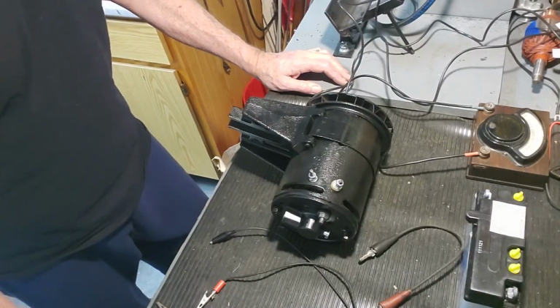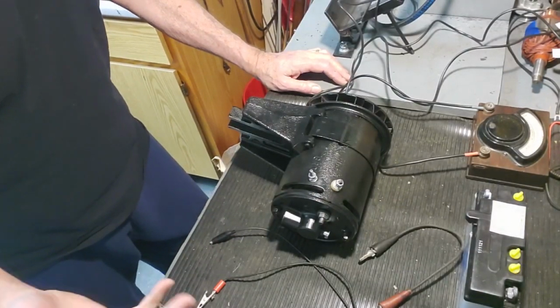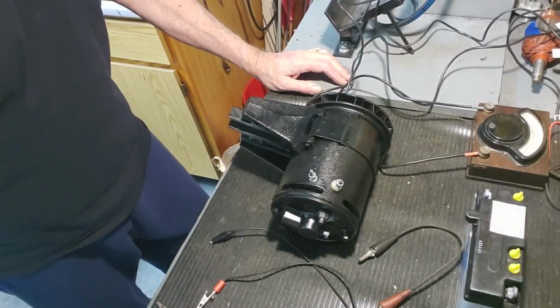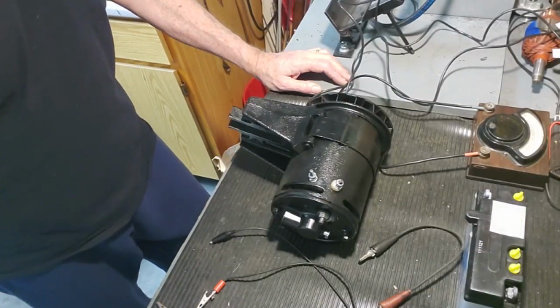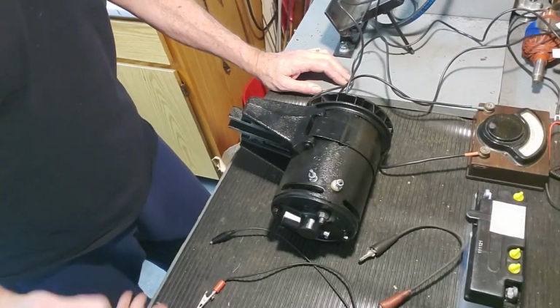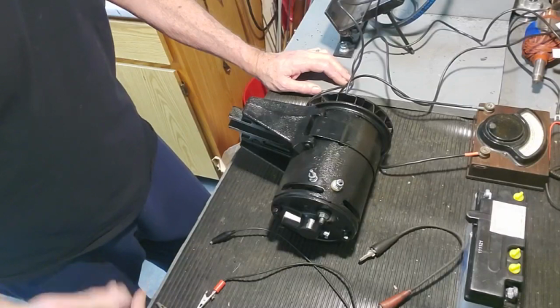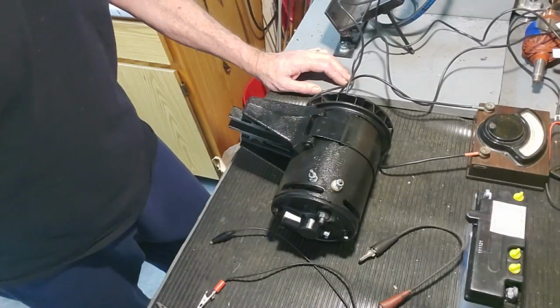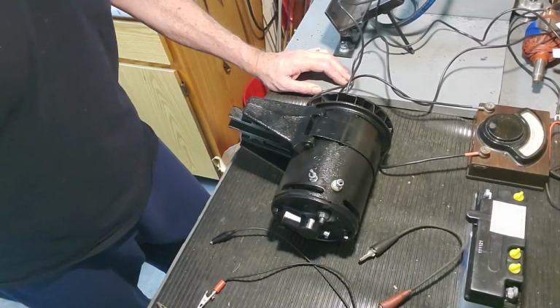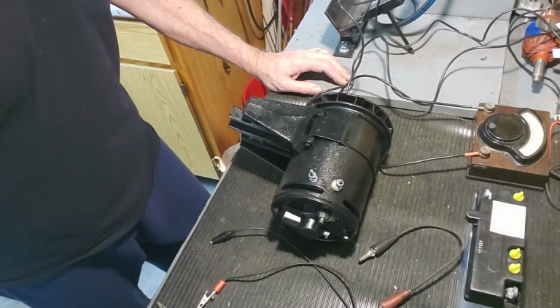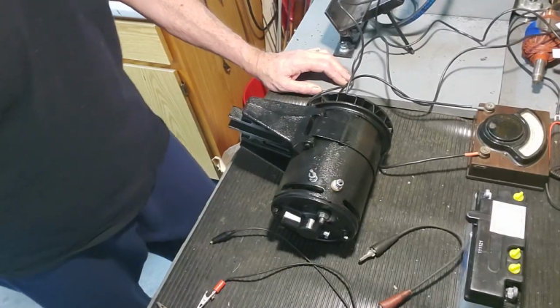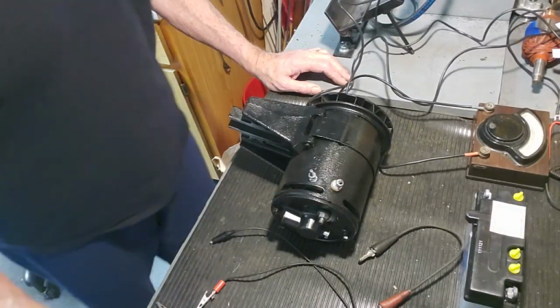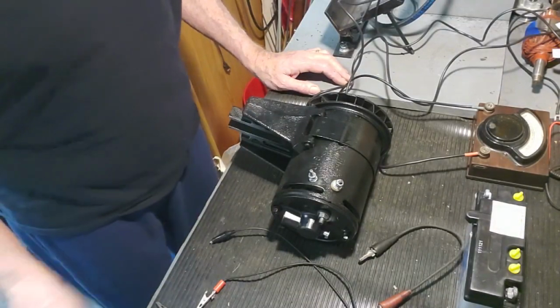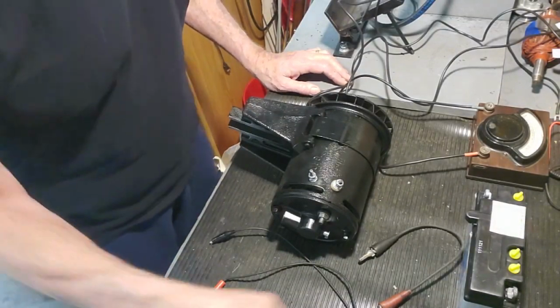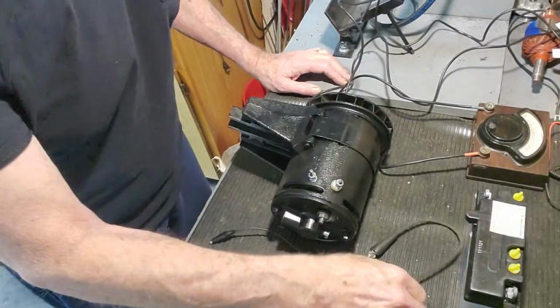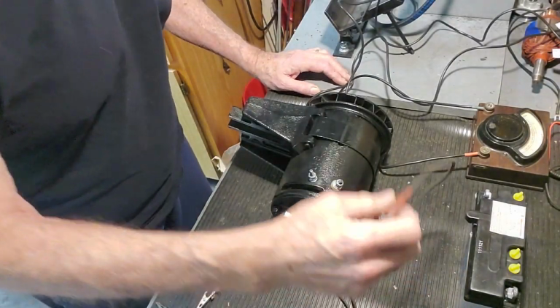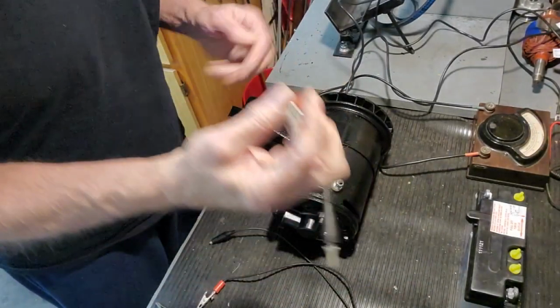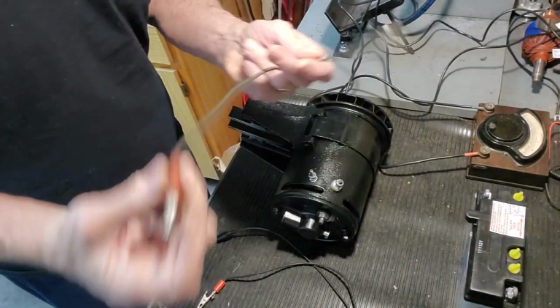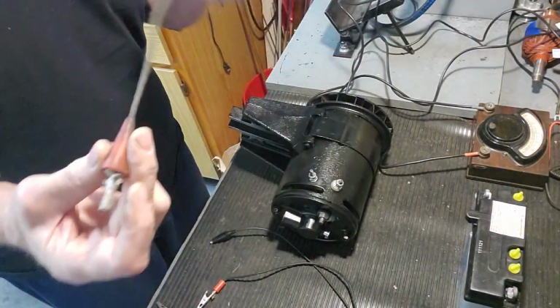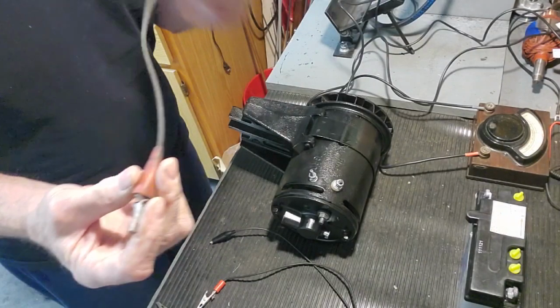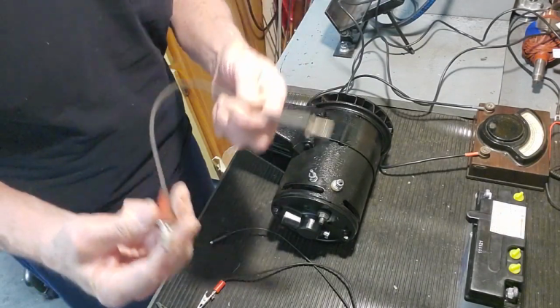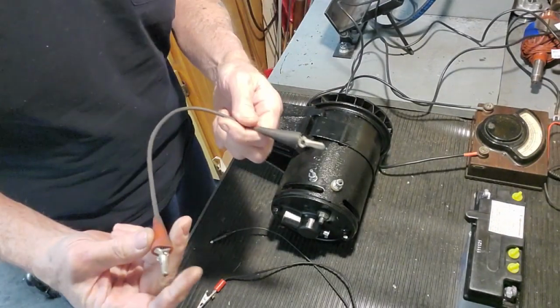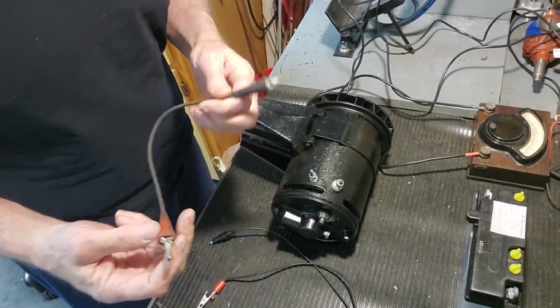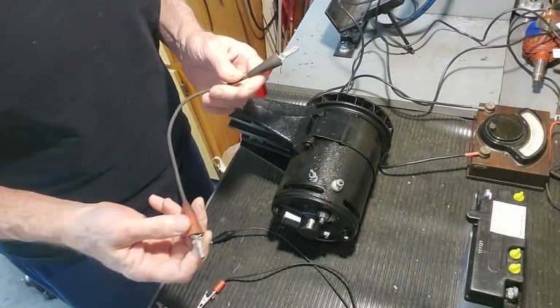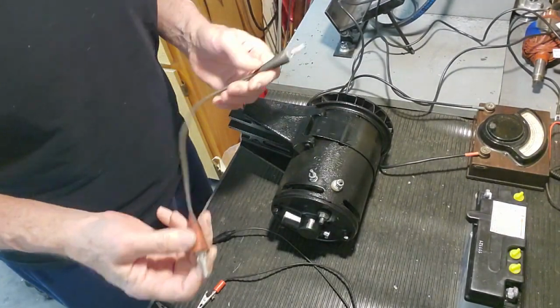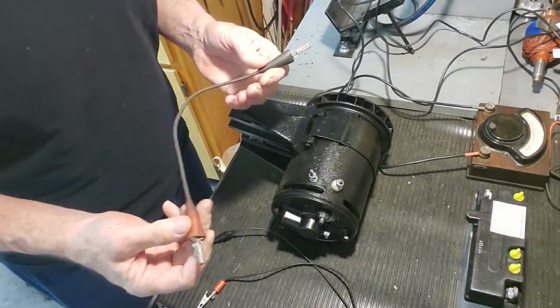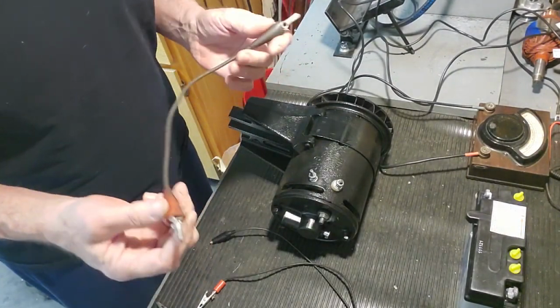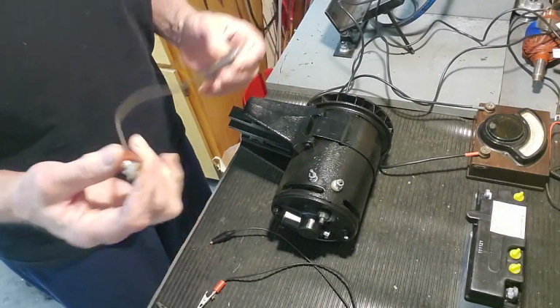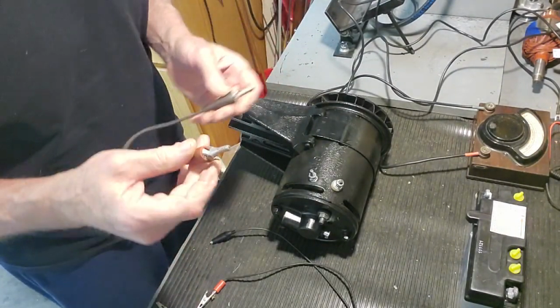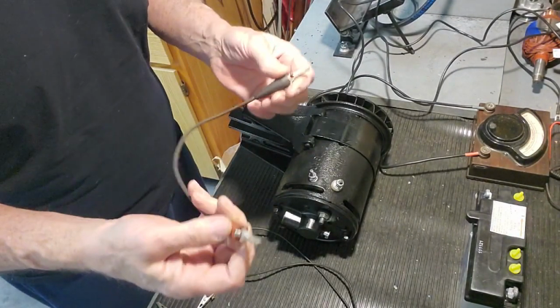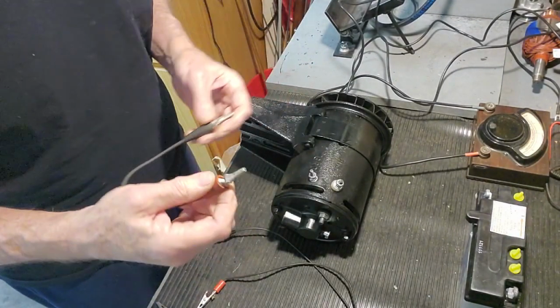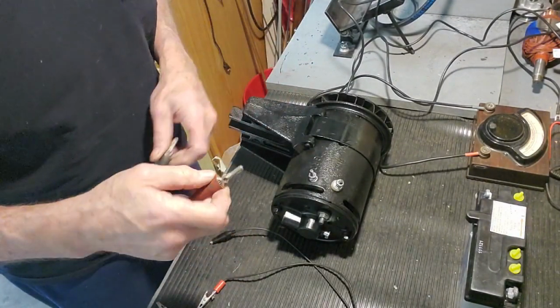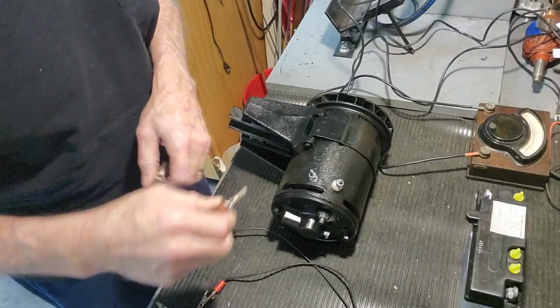So it's pretty simple. It's going to take three jumper wires to do this. The first one is just a short piece here, and you can just do this with a piece of wire. I just happen to have a short alligator clip one.